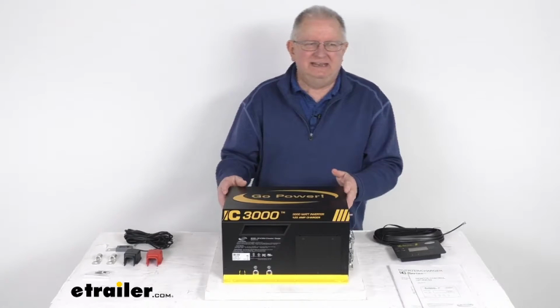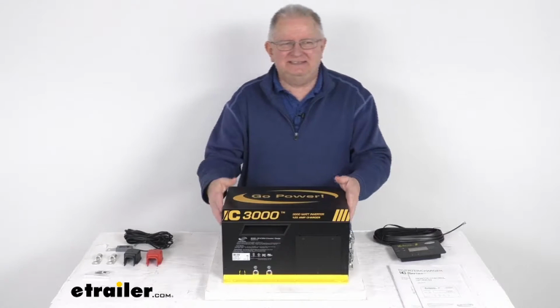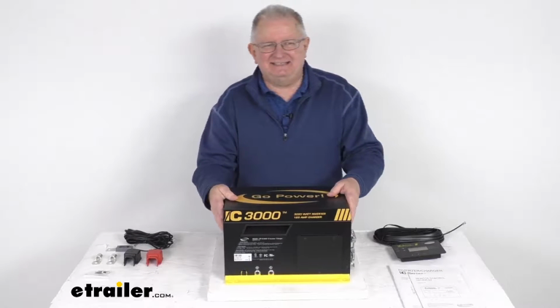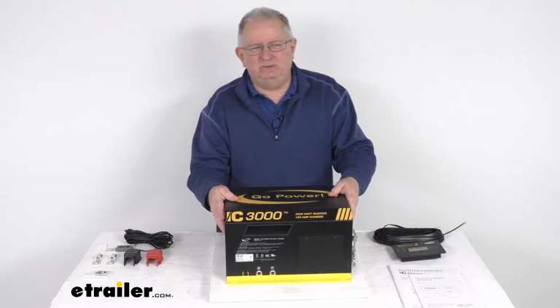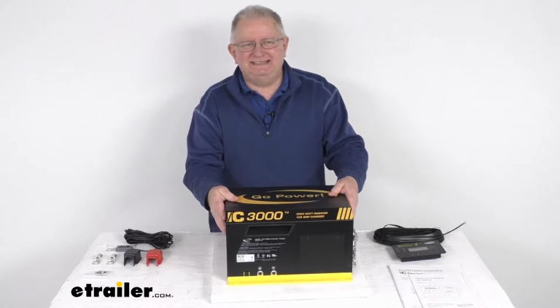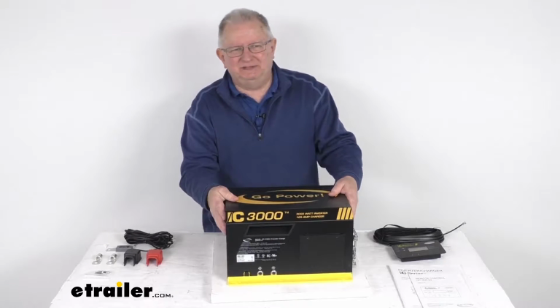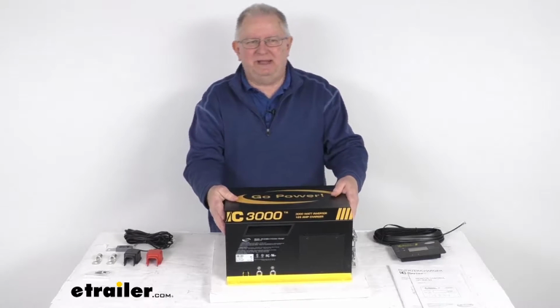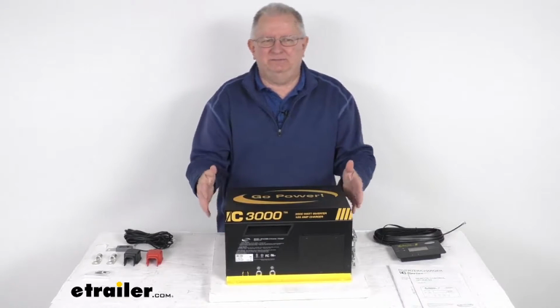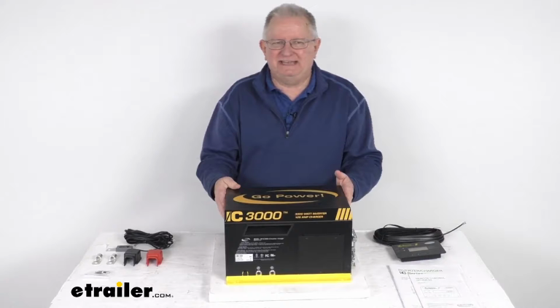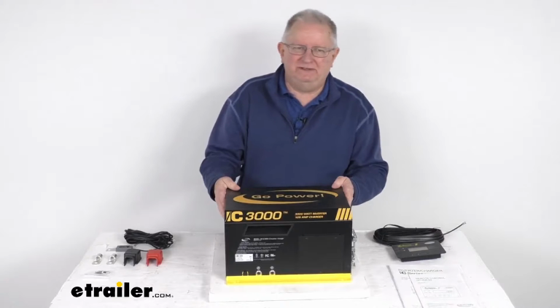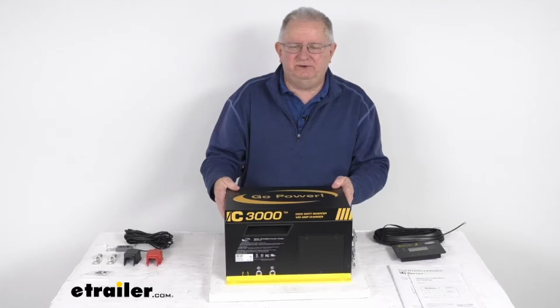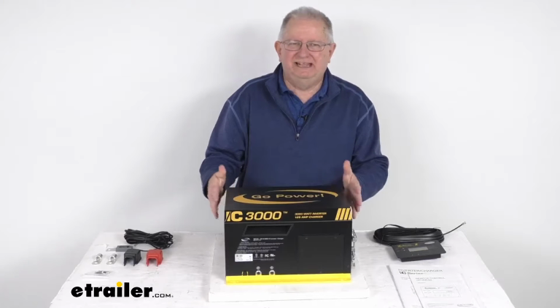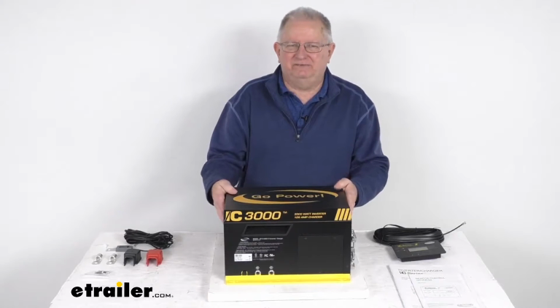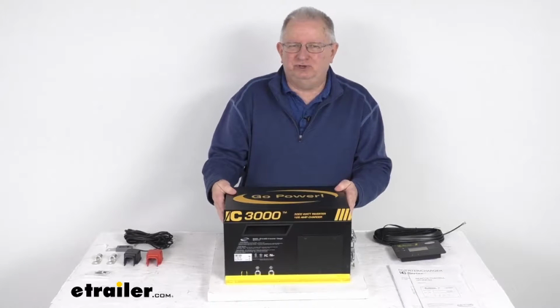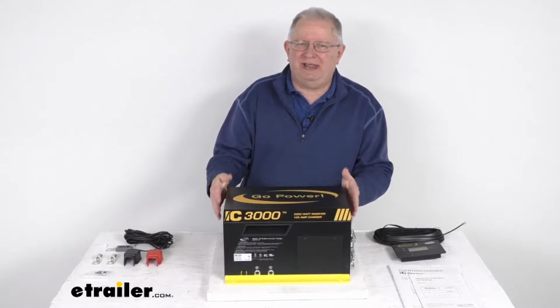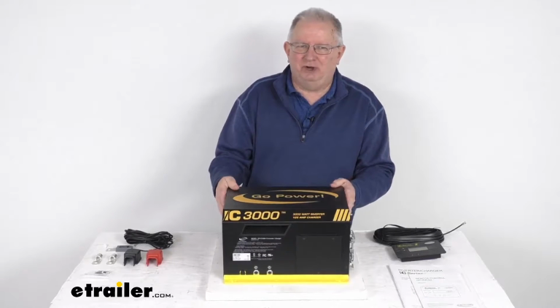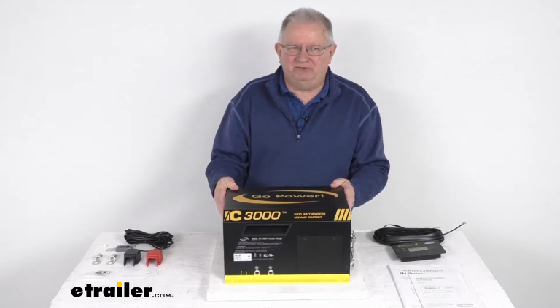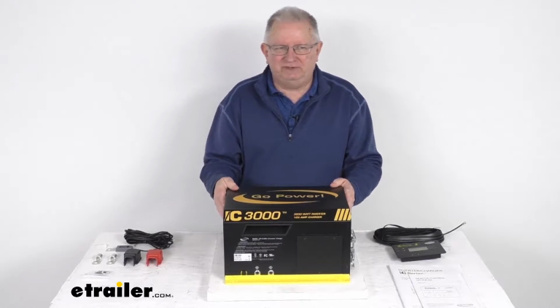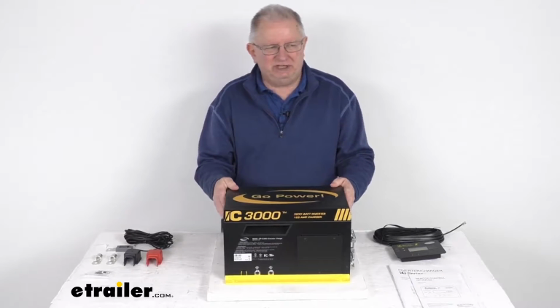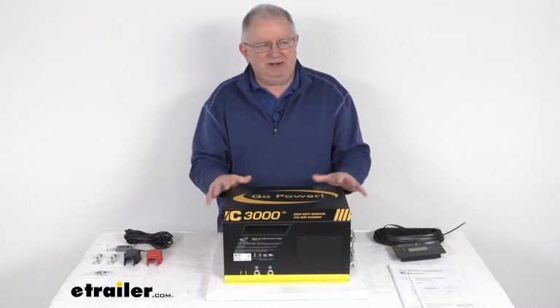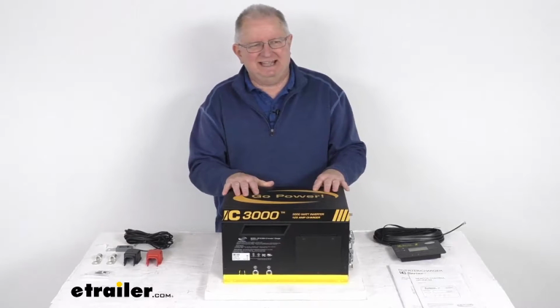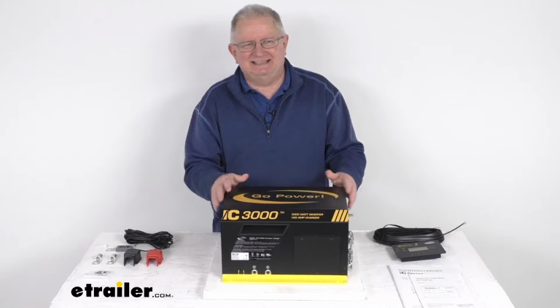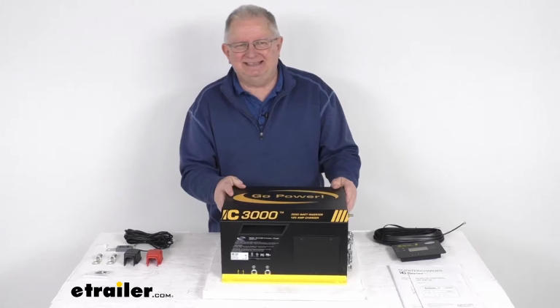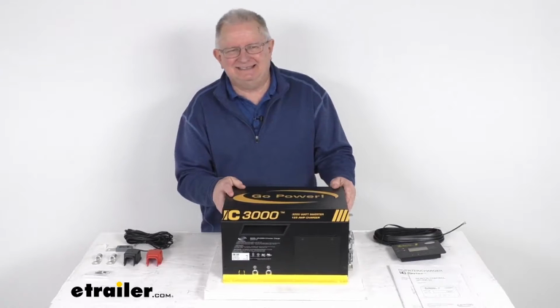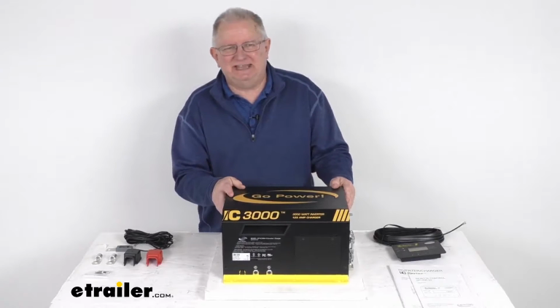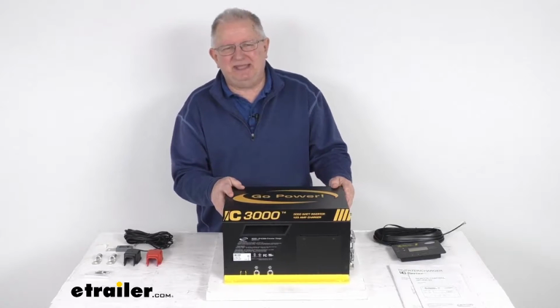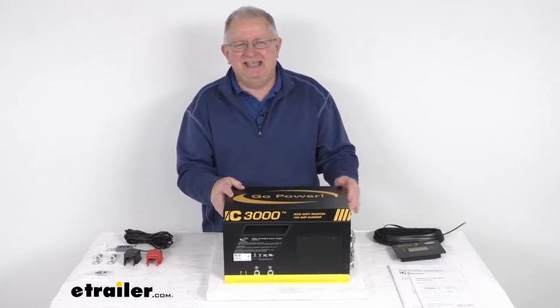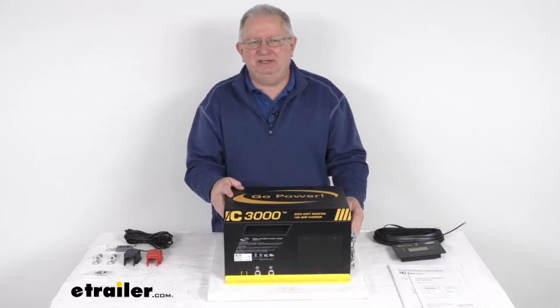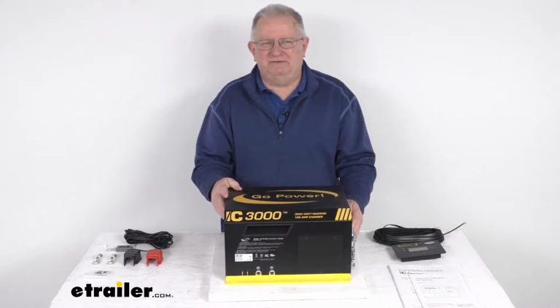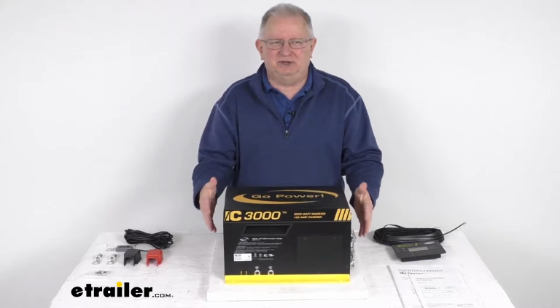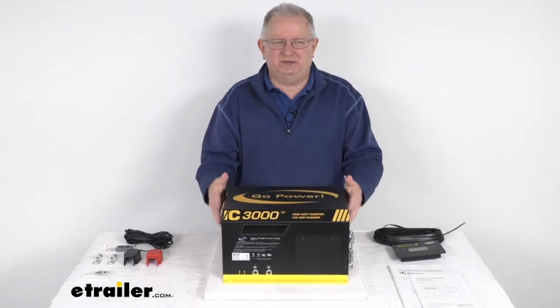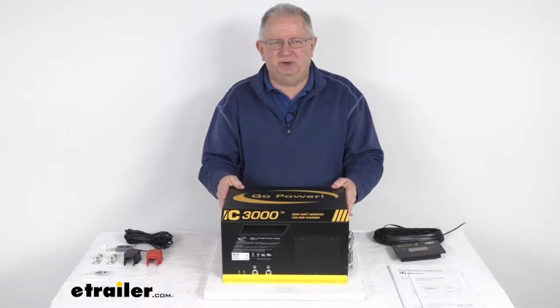This is a nice 3-in-1 system that will combine the pure sine wave inverter, the converter charger, and an automatic transfer switch. What's nice is the combined system will save space and it means you only have to install this one component.